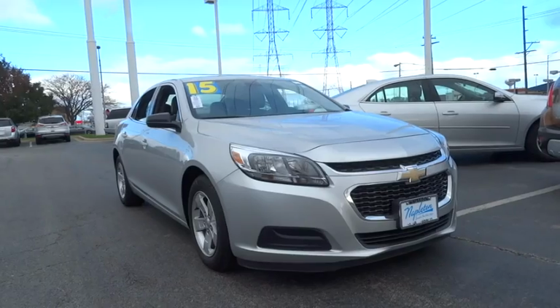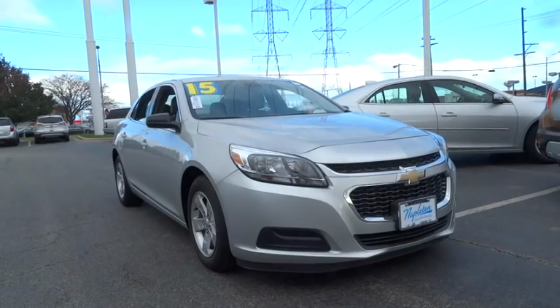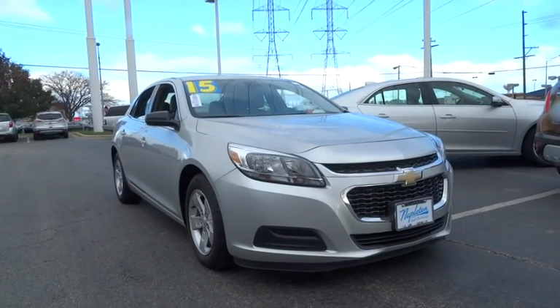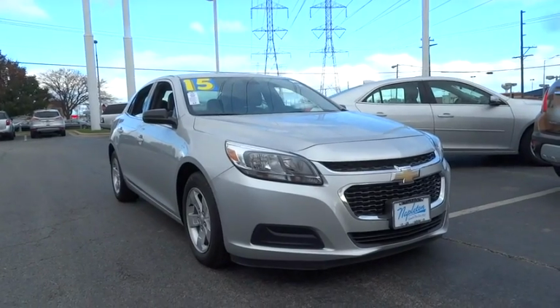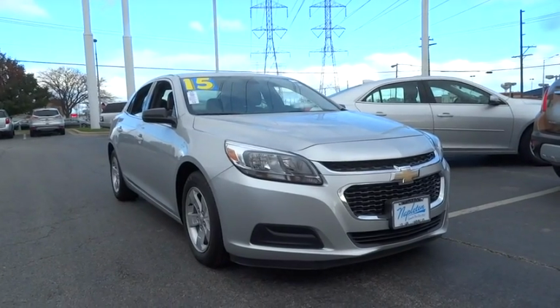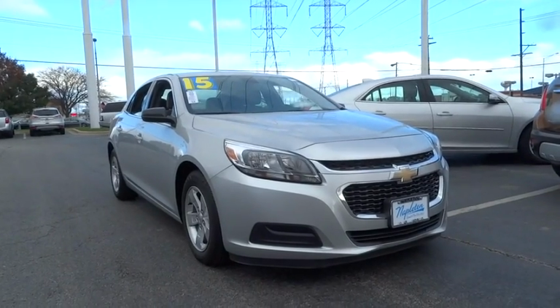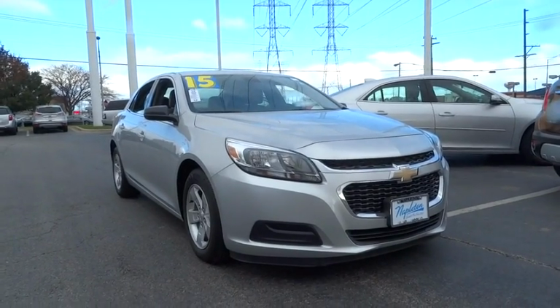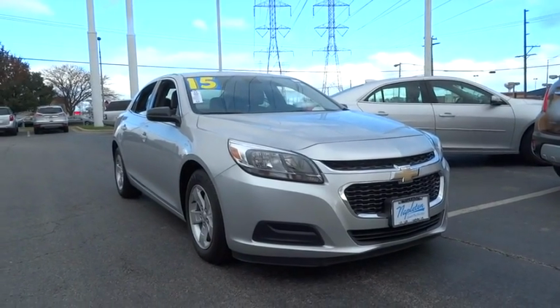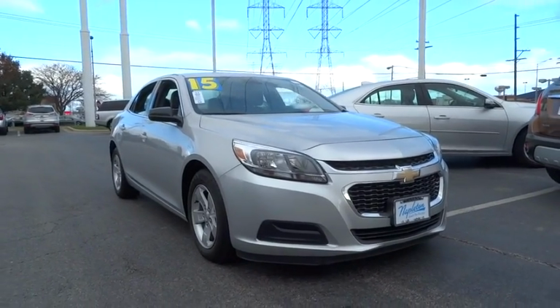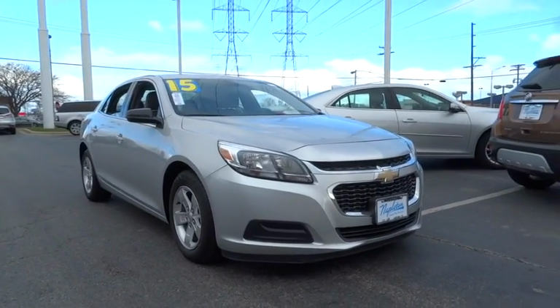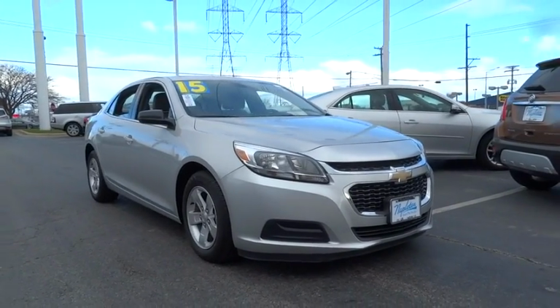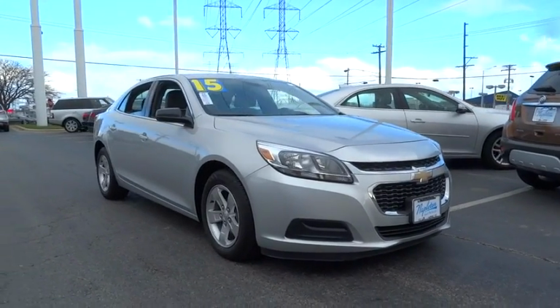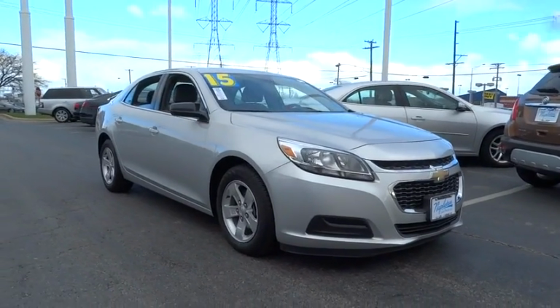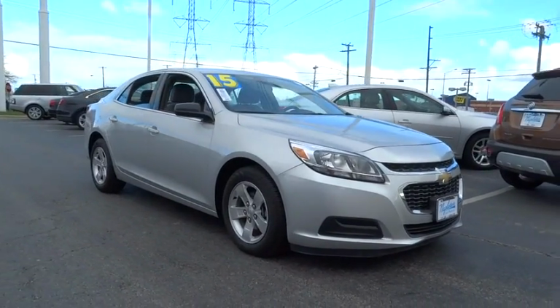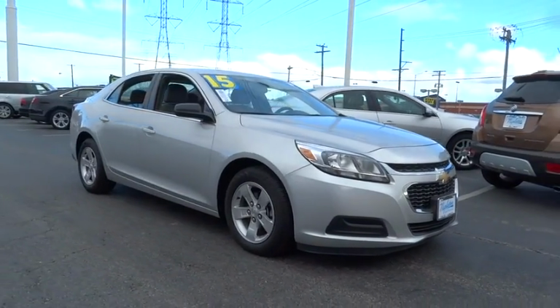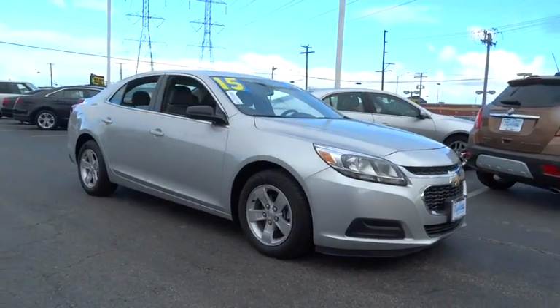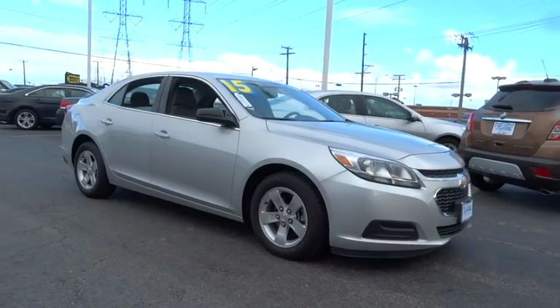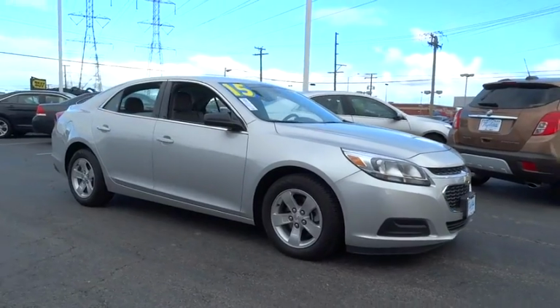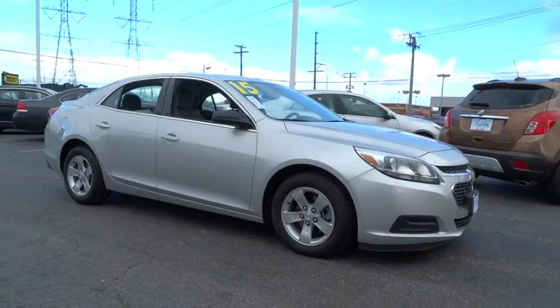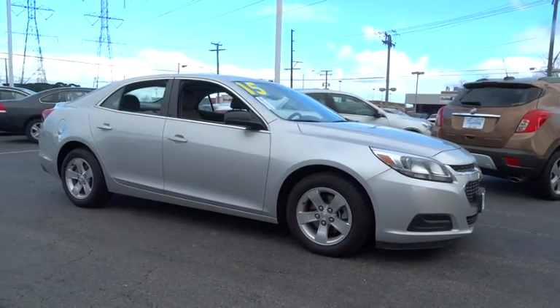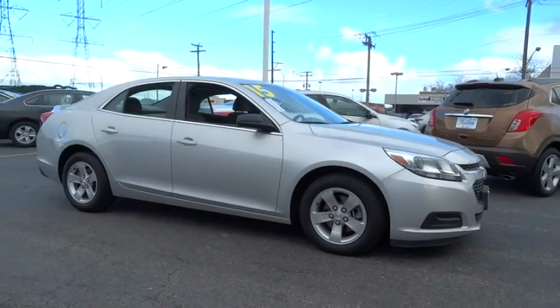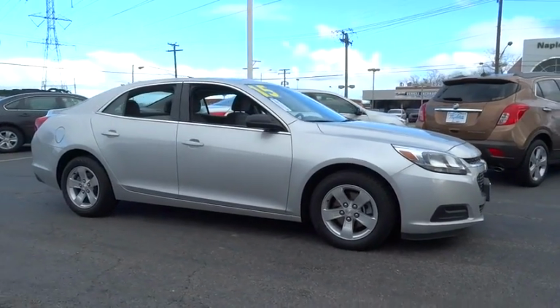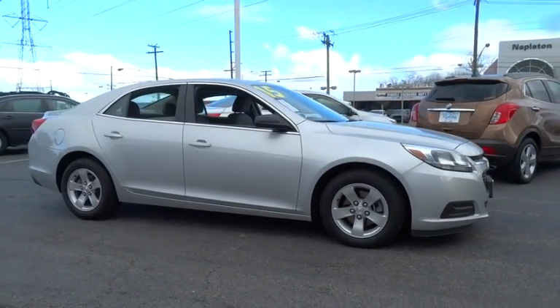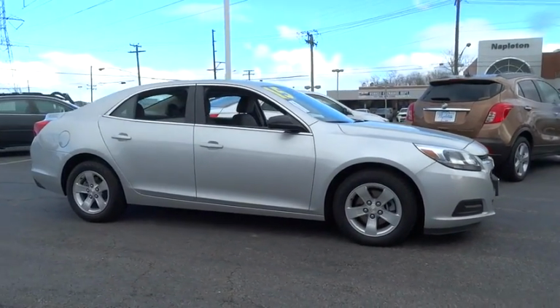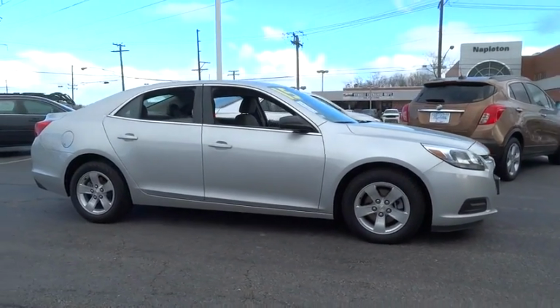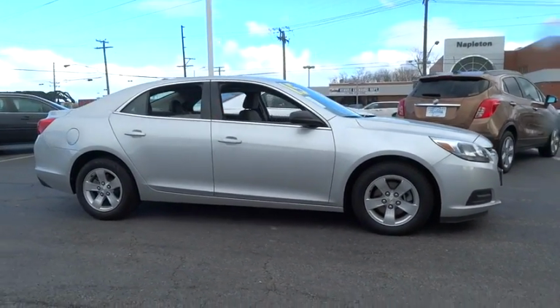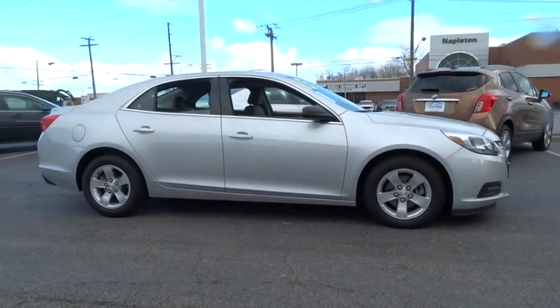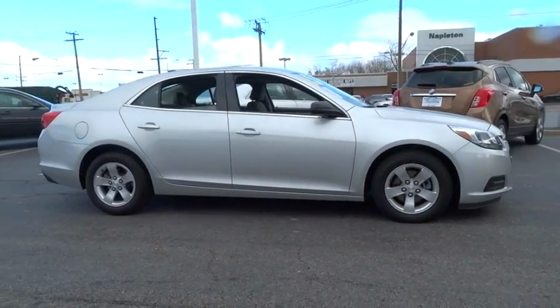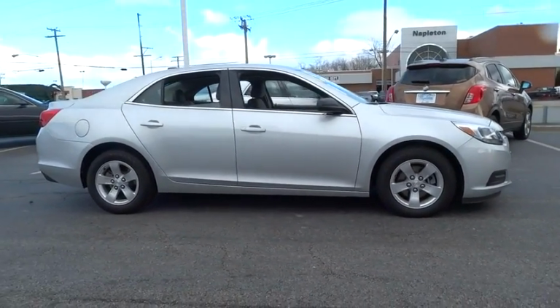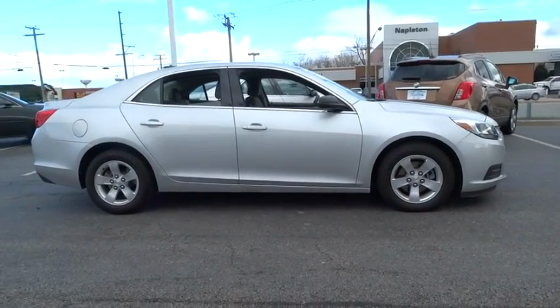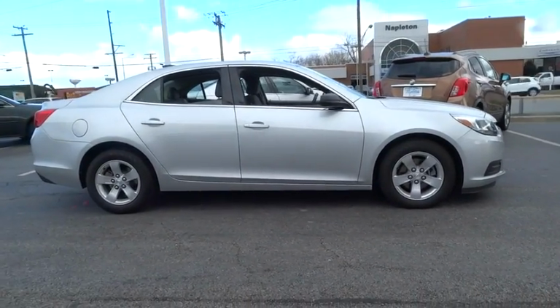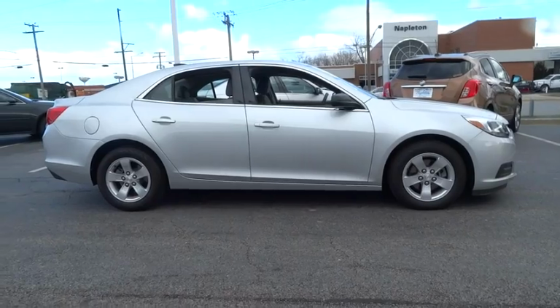The 2015 Chevrolet Malibu — a combination of performance and fuel economy. The Malibu is a great commuting car. This vehicle has less than 15,000 miles.